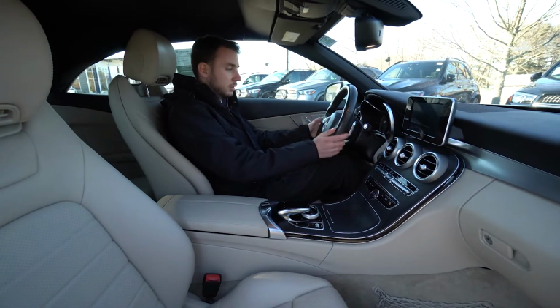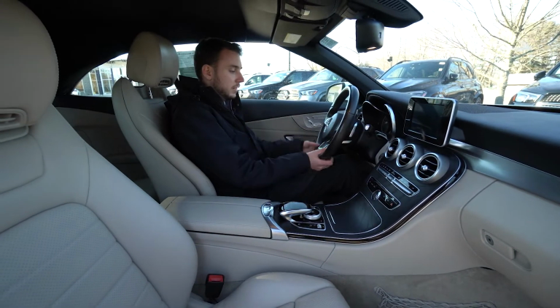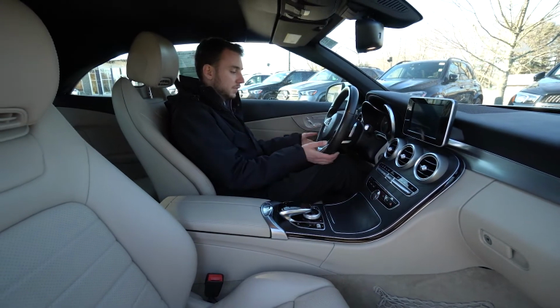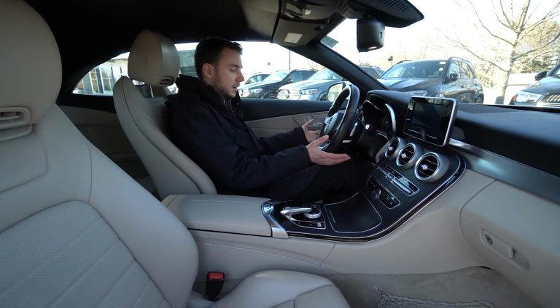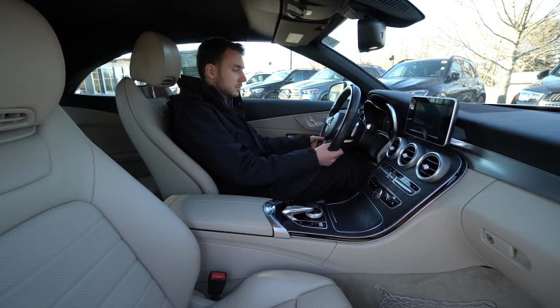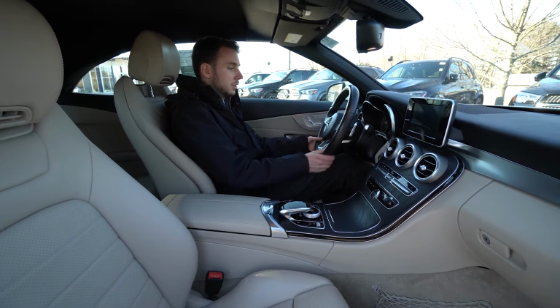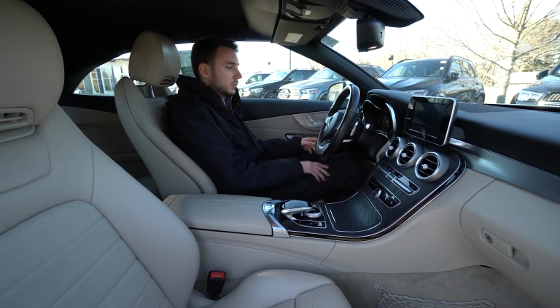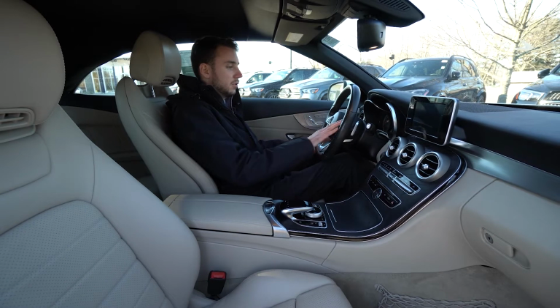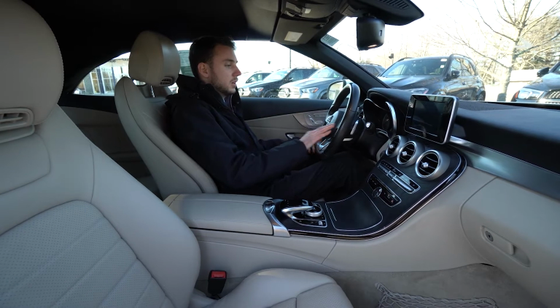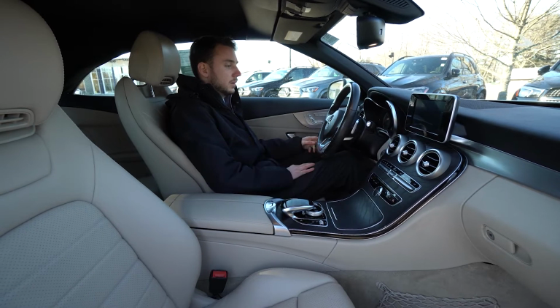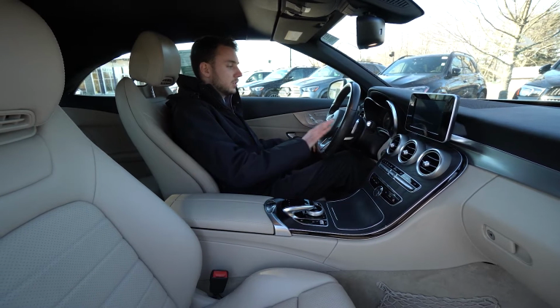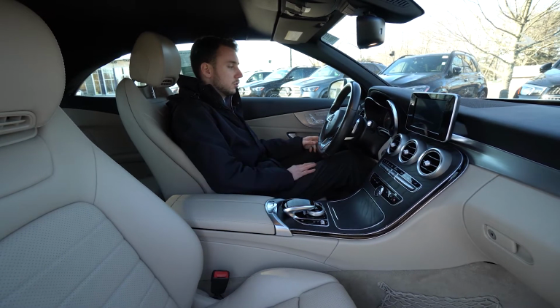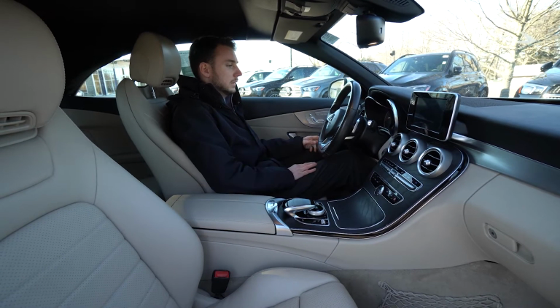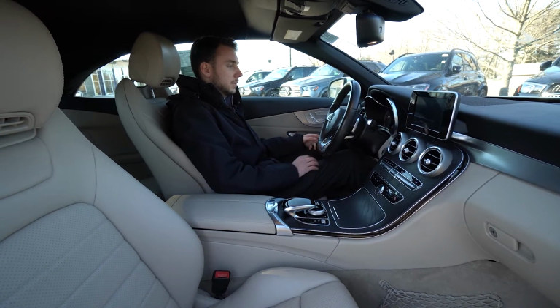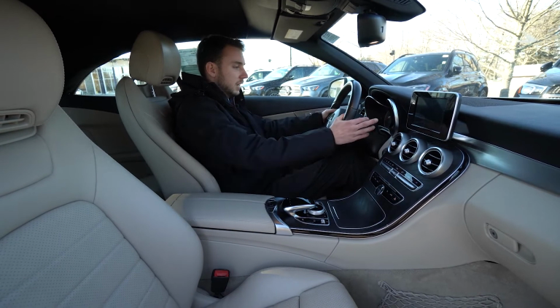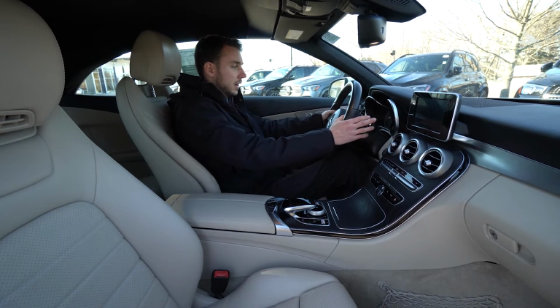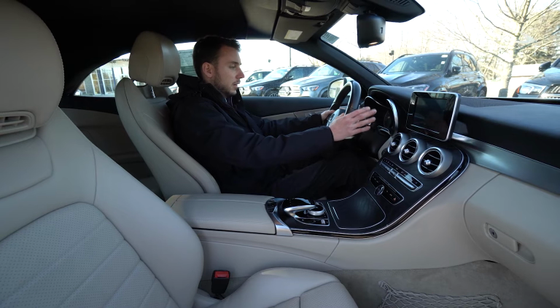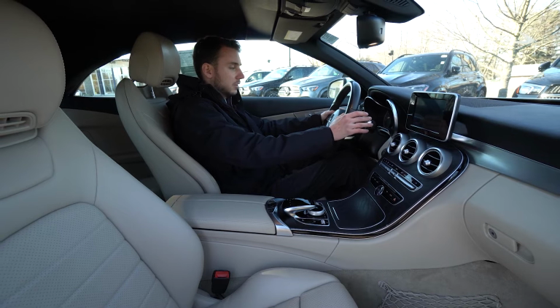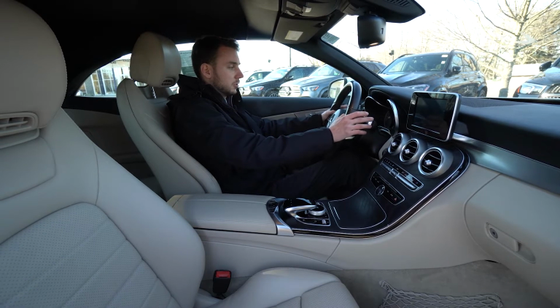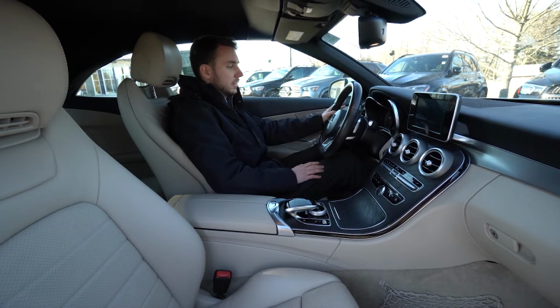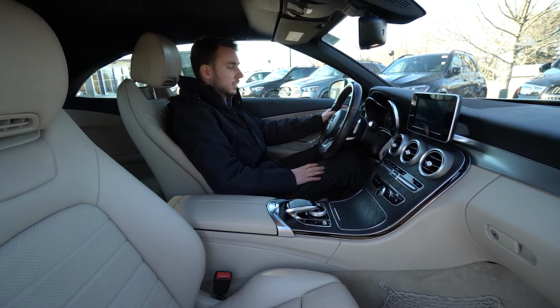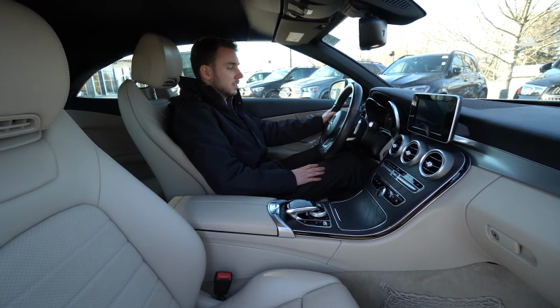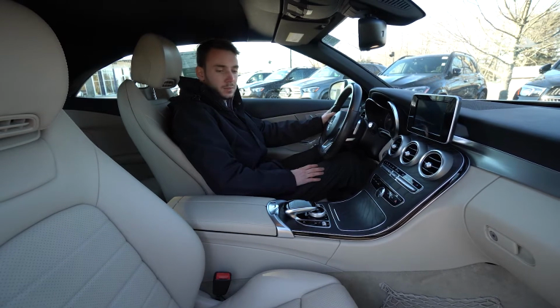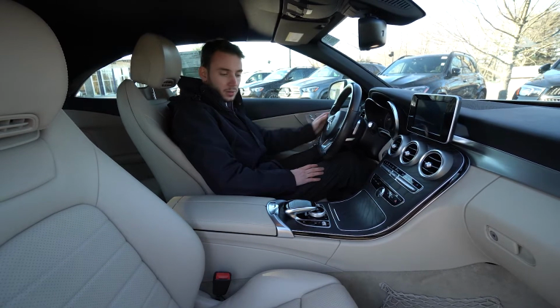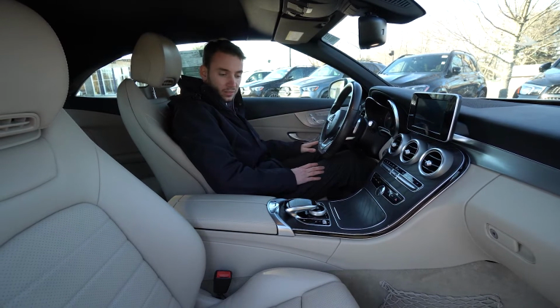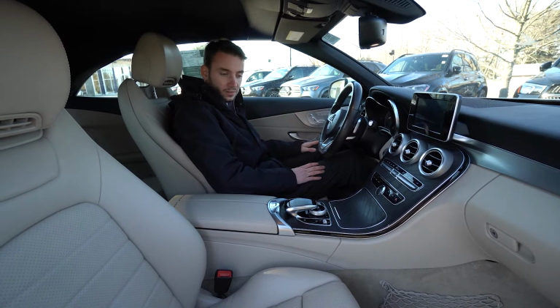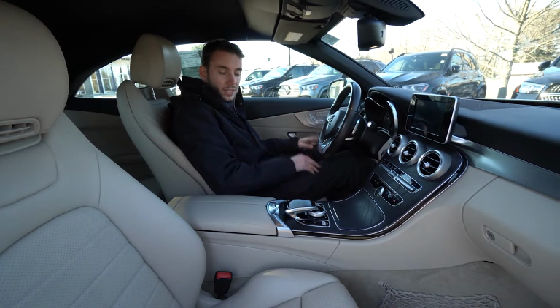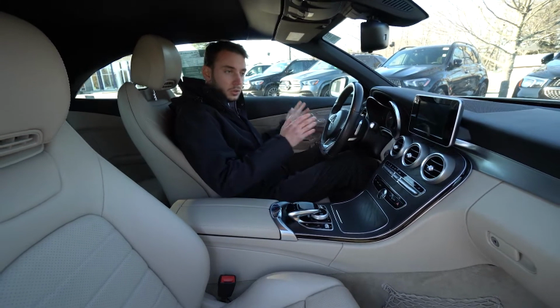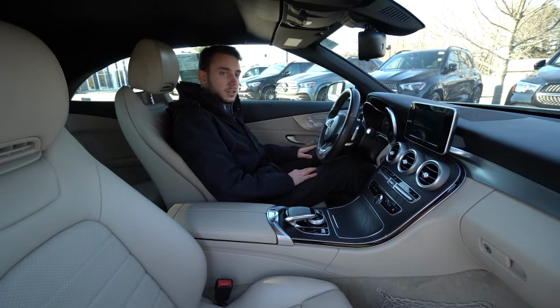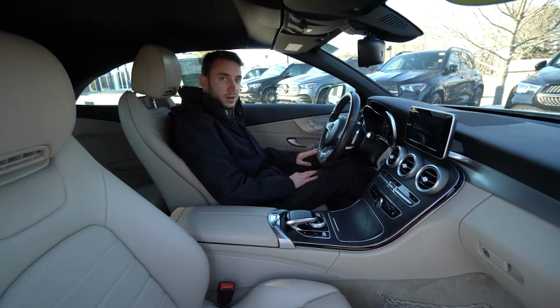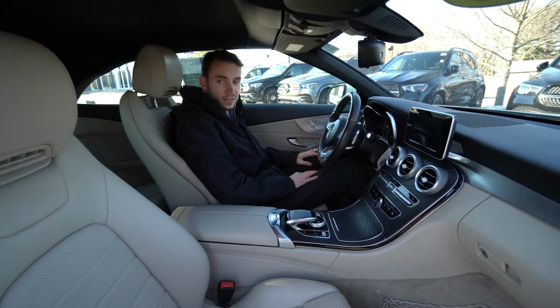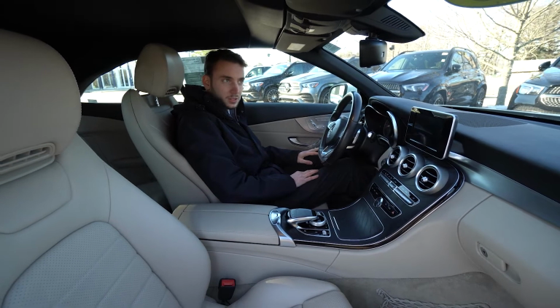The steering wheel is a flat bottom AMG steering wheel, so we've got phone, volume, and voice control. We've got our gear selector on the right, turn indicators and high beams, and wipers on the left. It's a beautiful vehicle with a lot of very nice options.